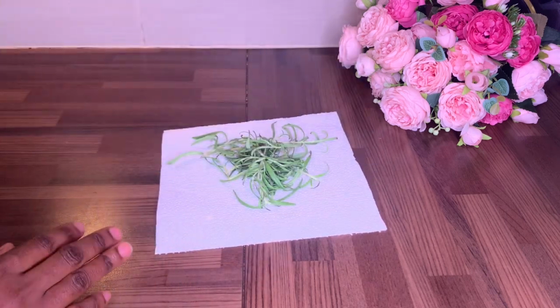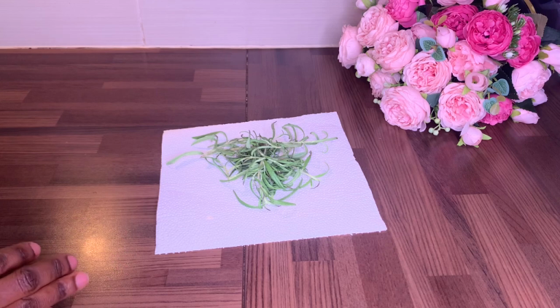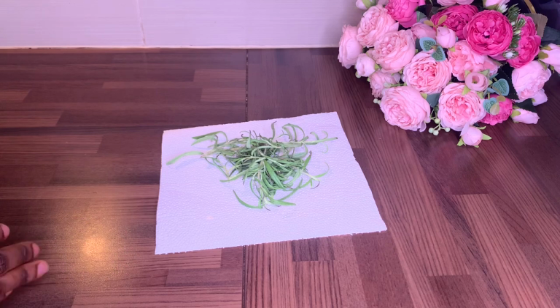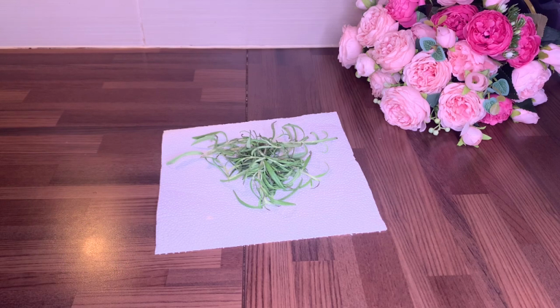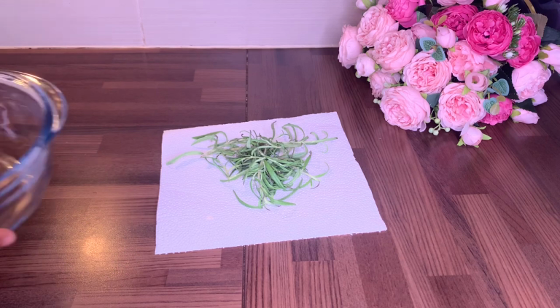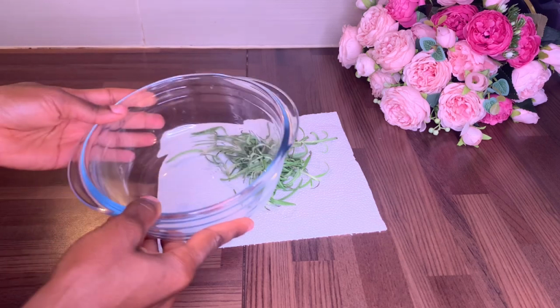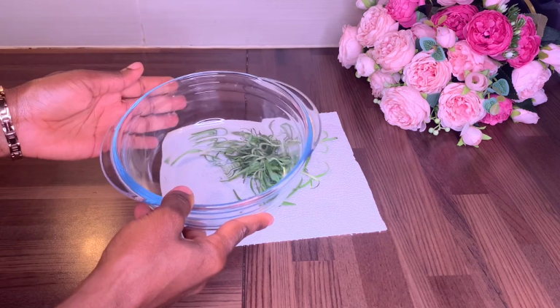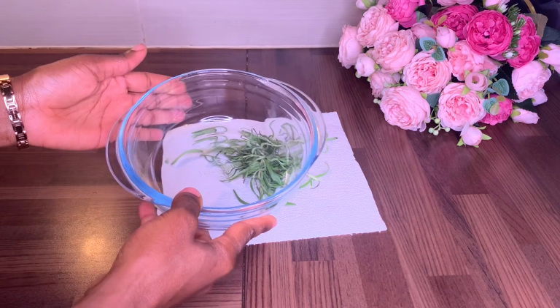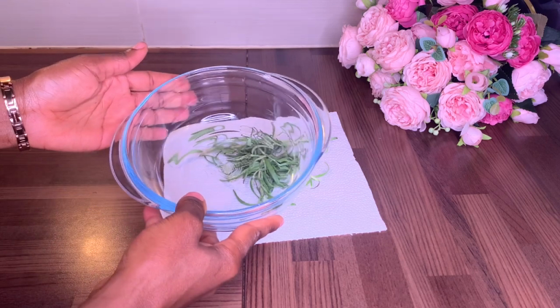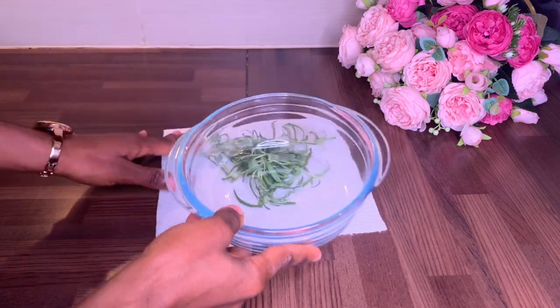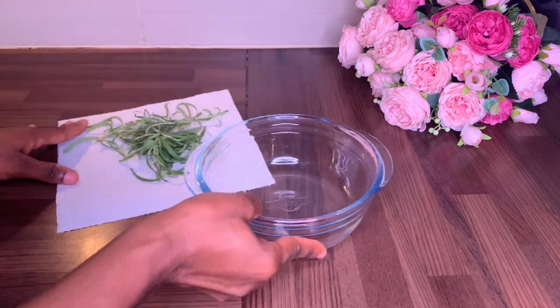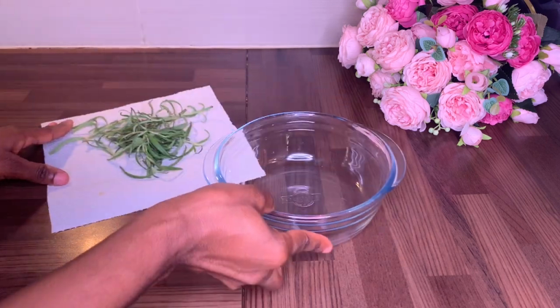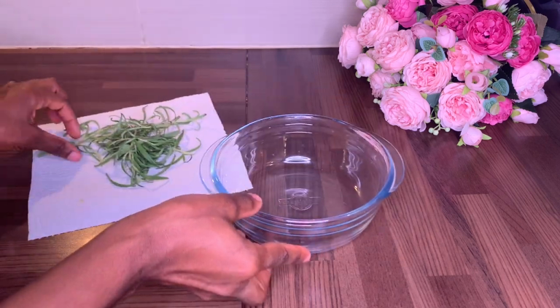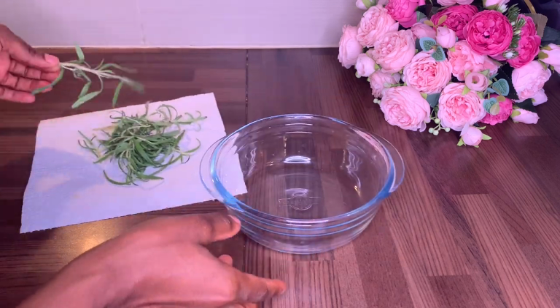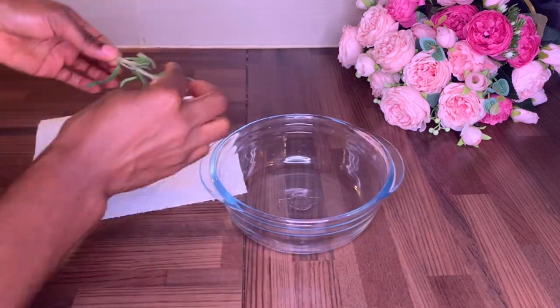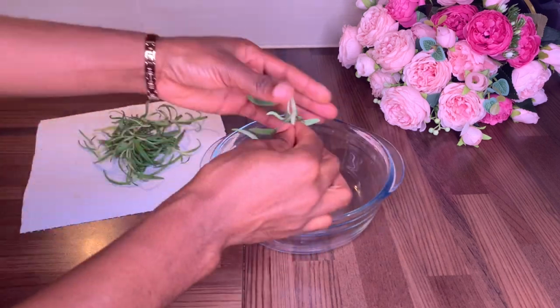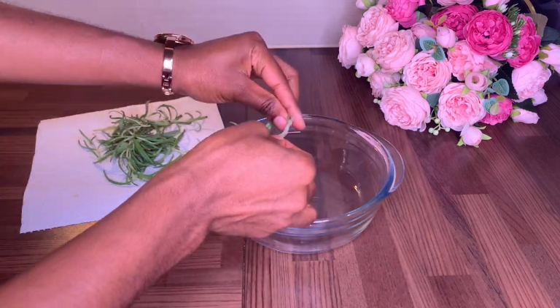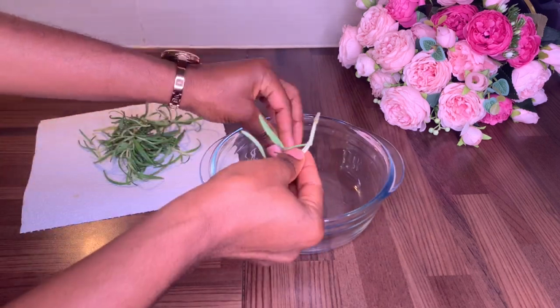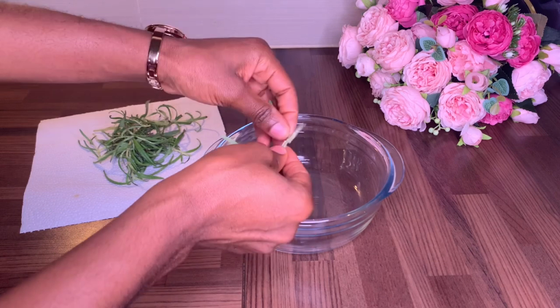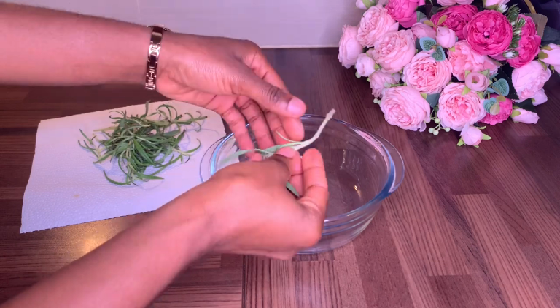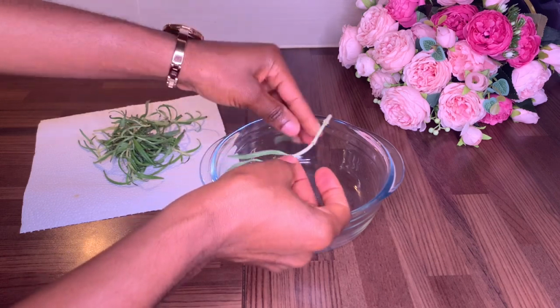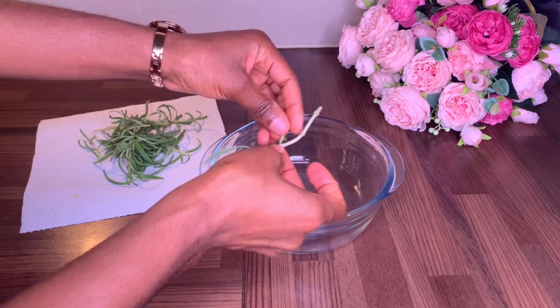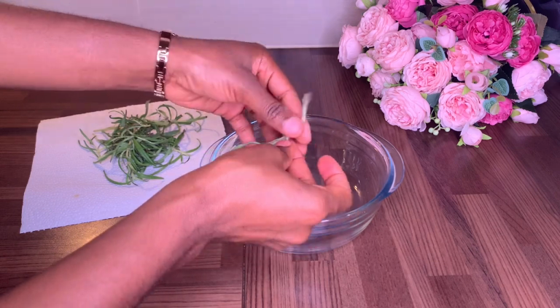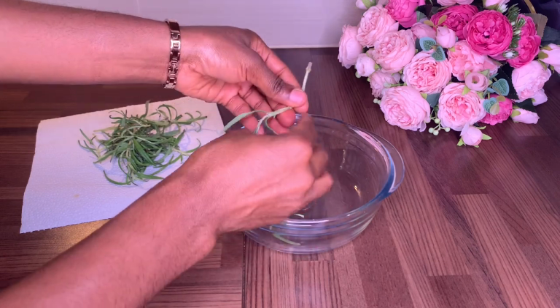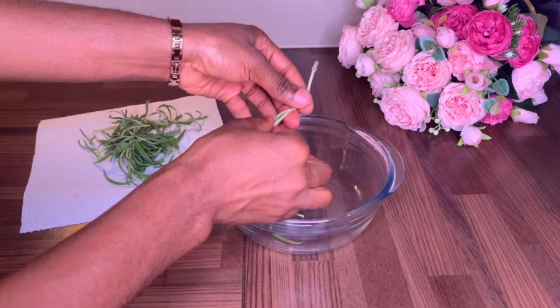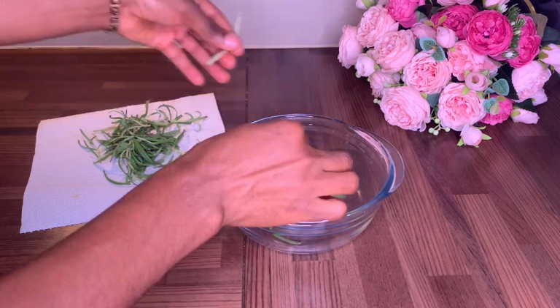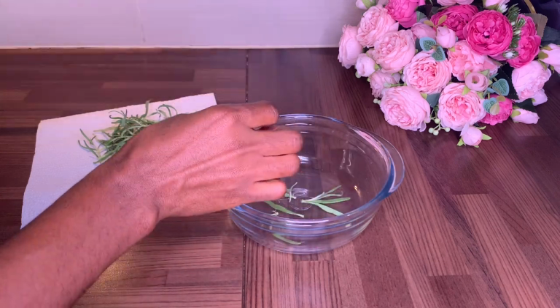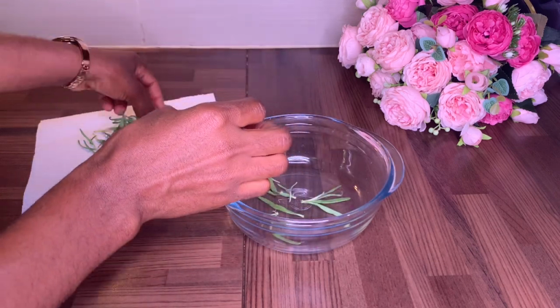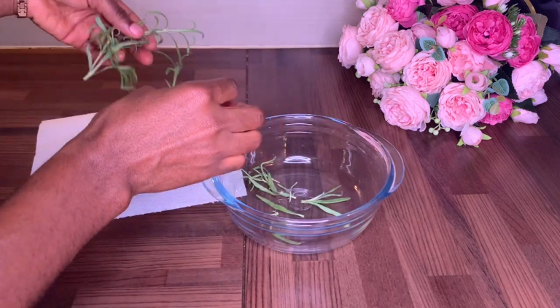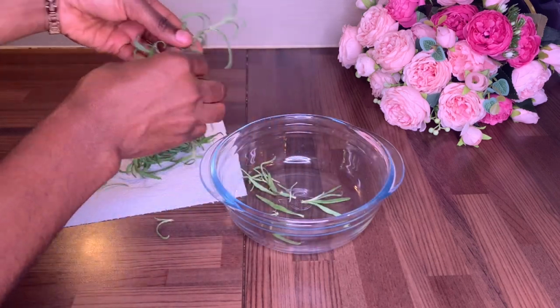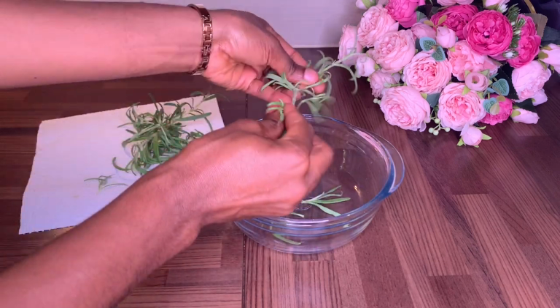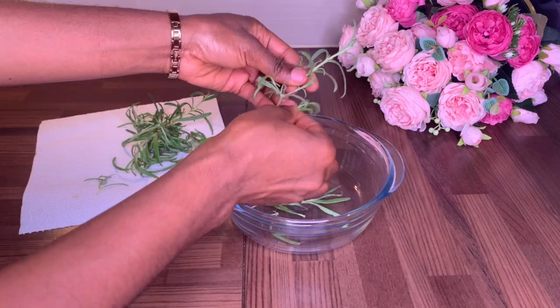After that, you'll be needing a mason jar or a glass jar. Remove your rosemary from the stem and place it inside your jar.